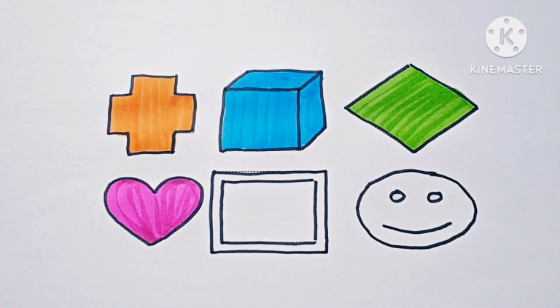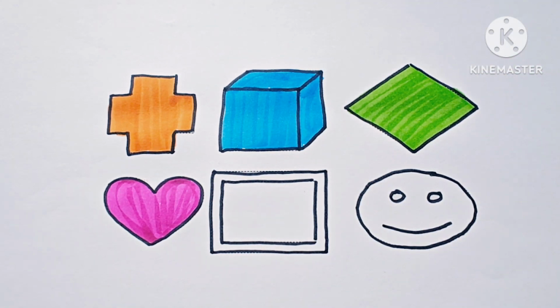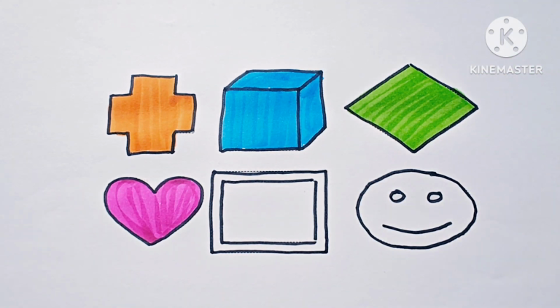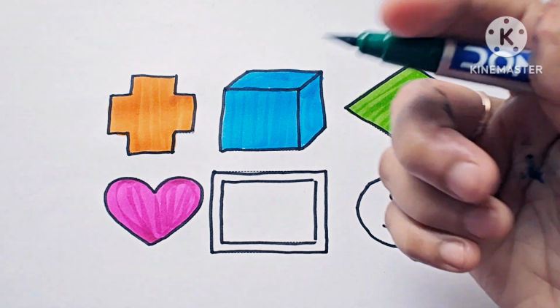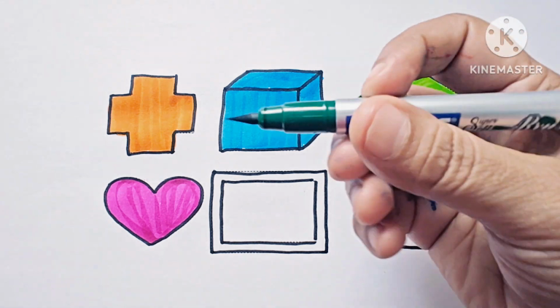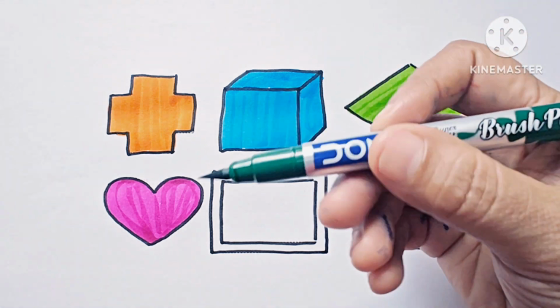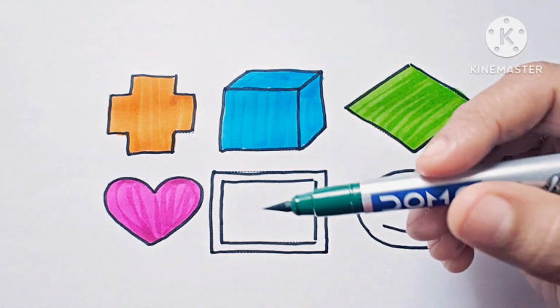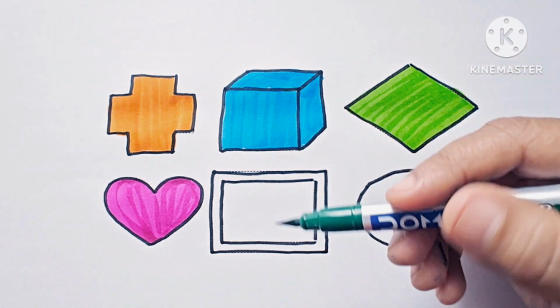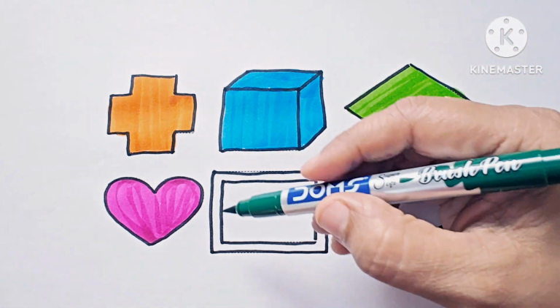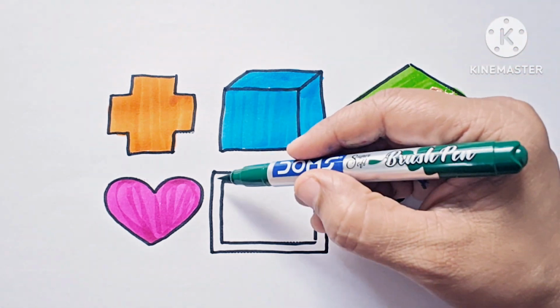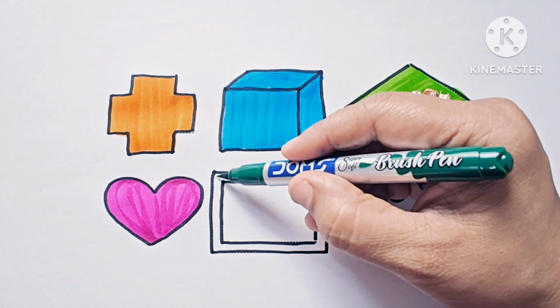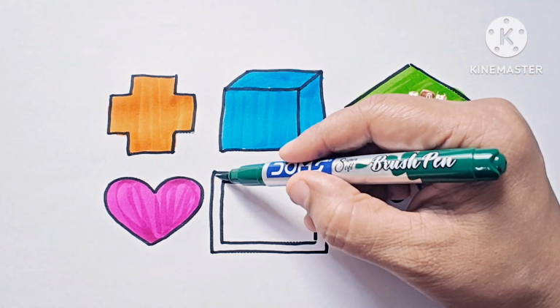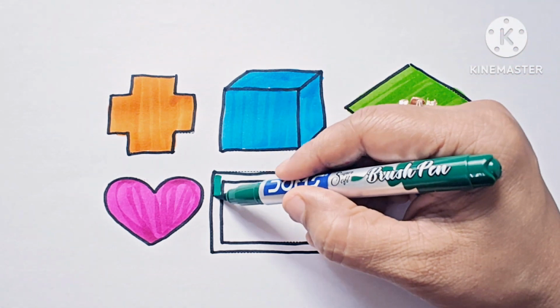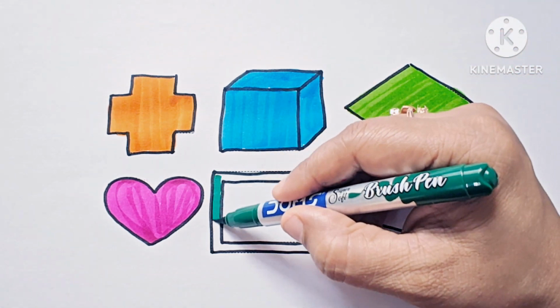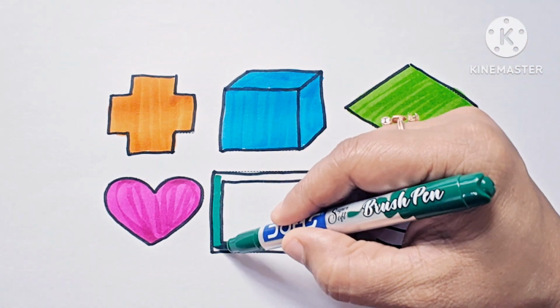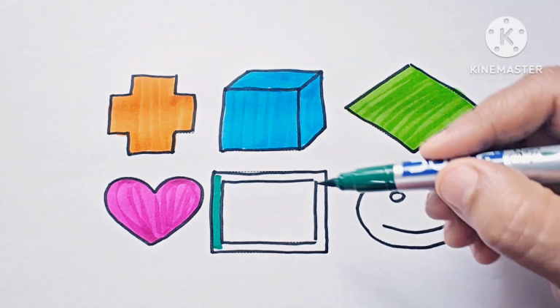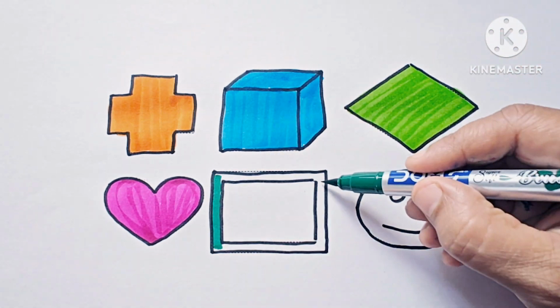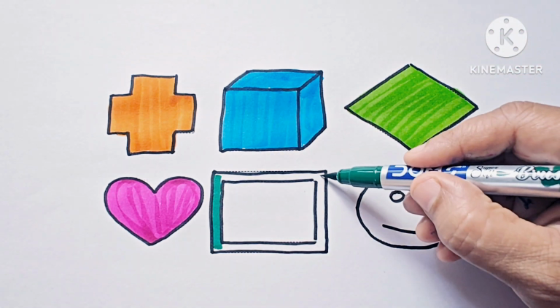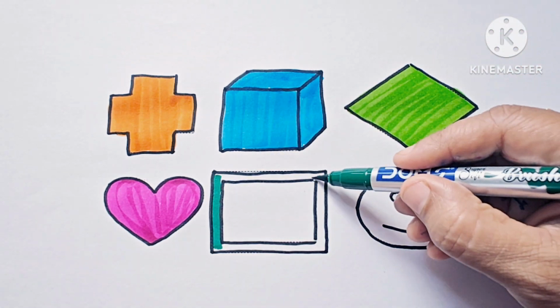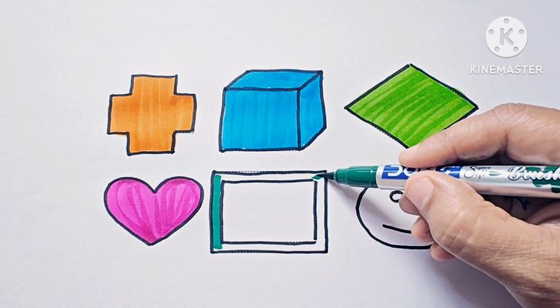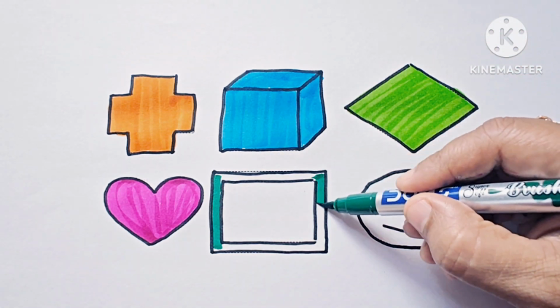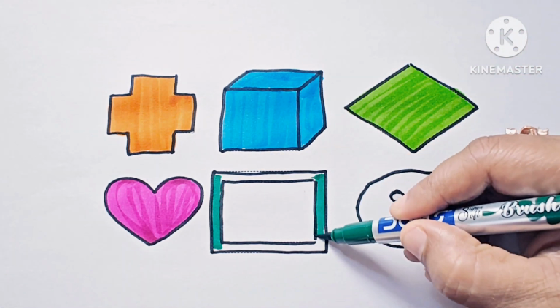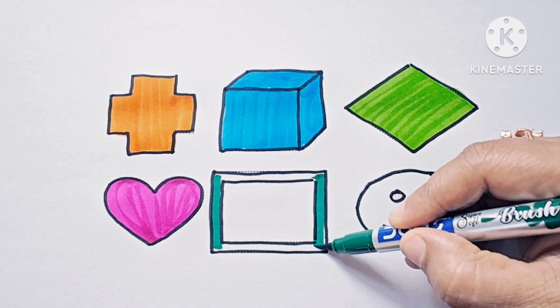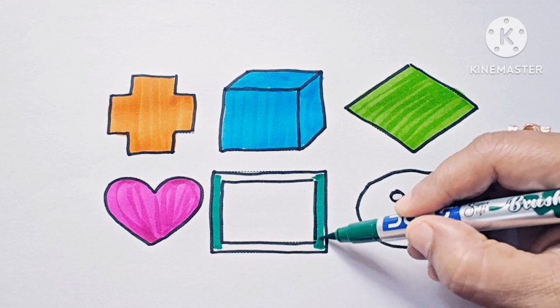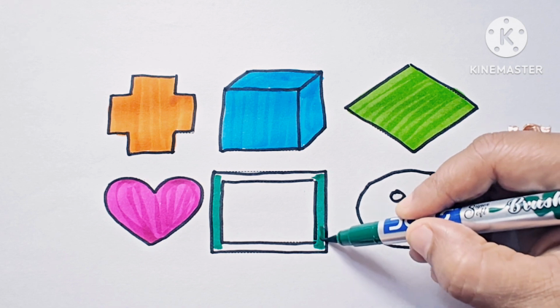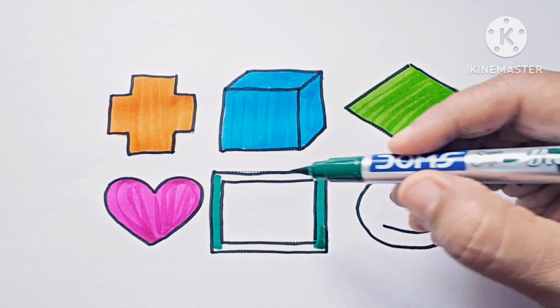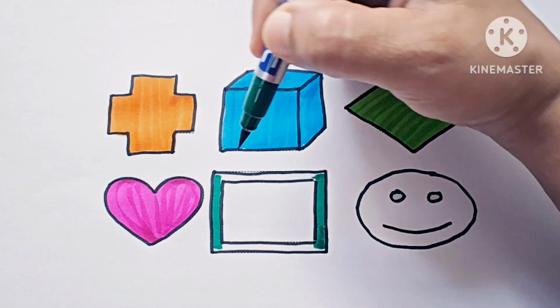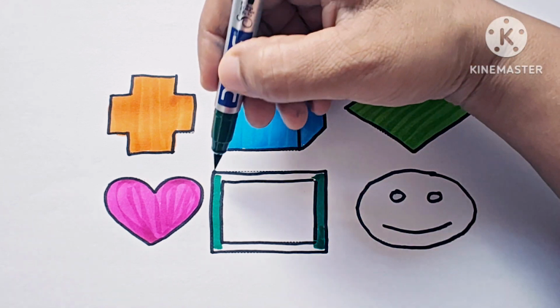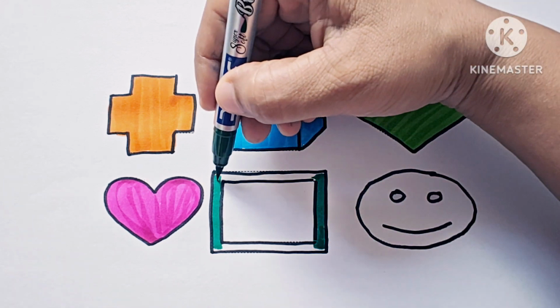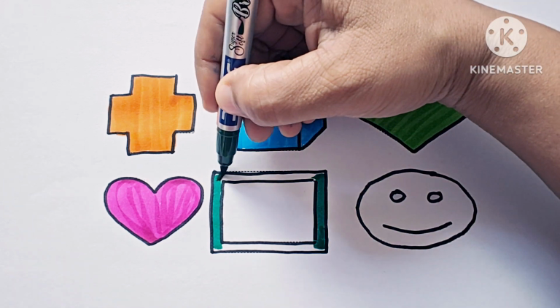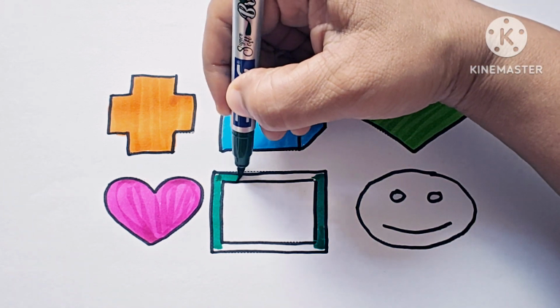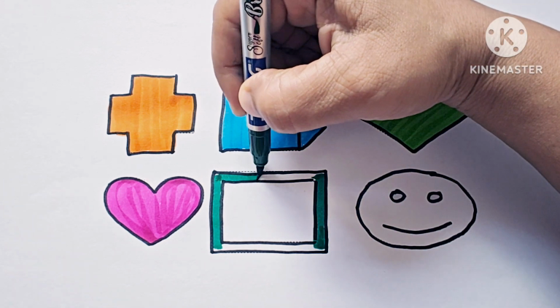This is dark green. This is frame. This shape is frame. Frame is a two-dimensional shape.